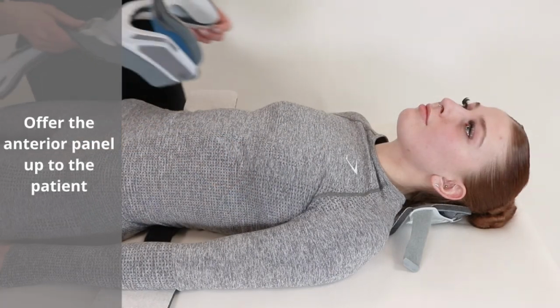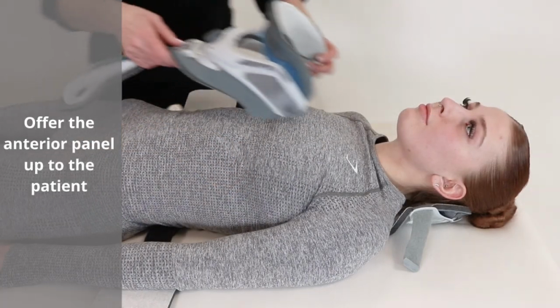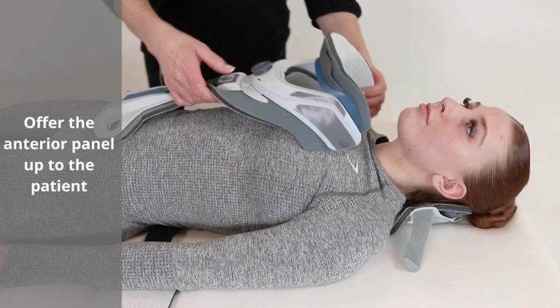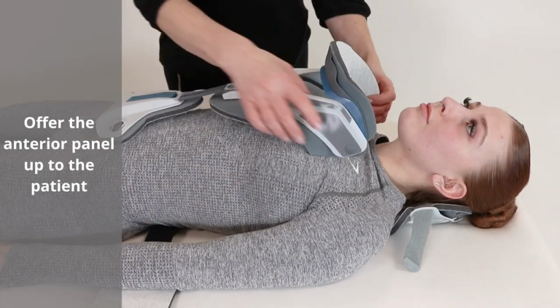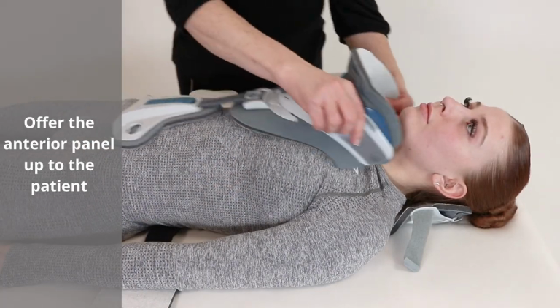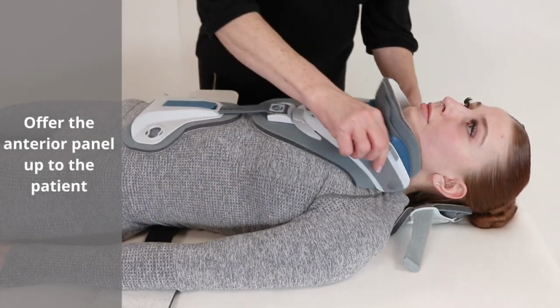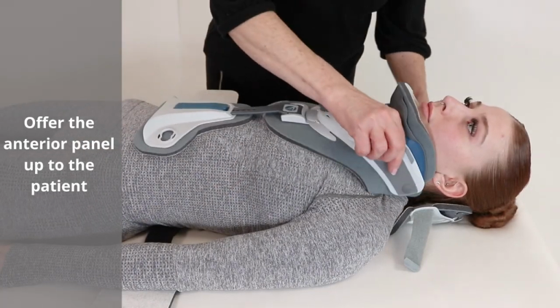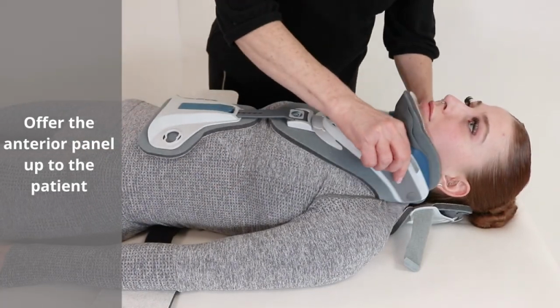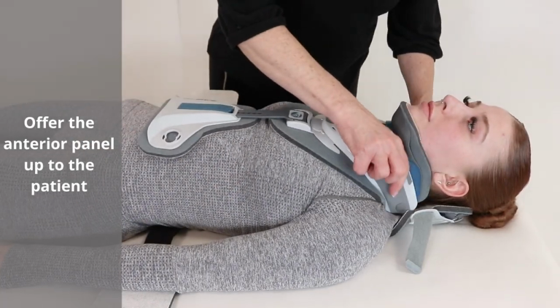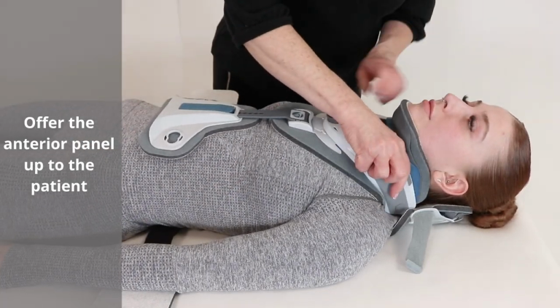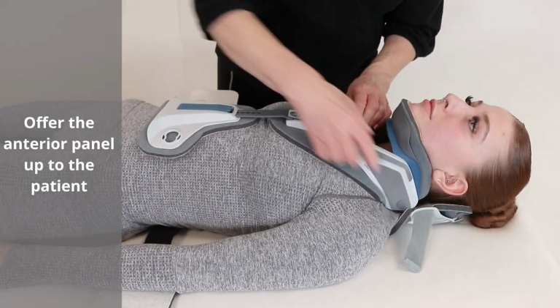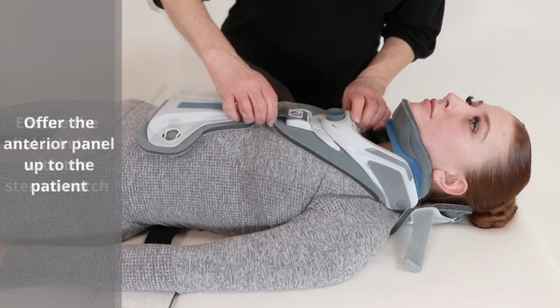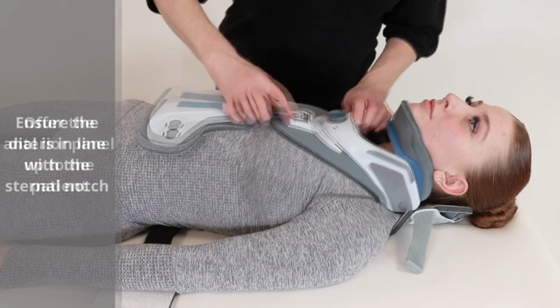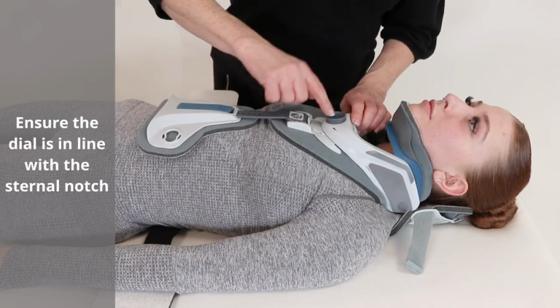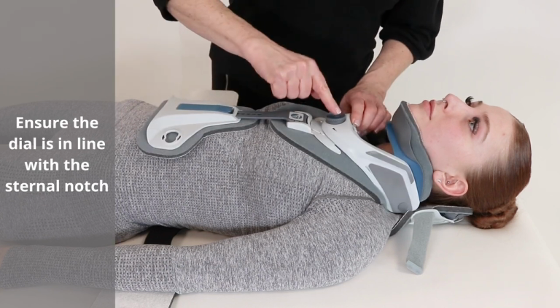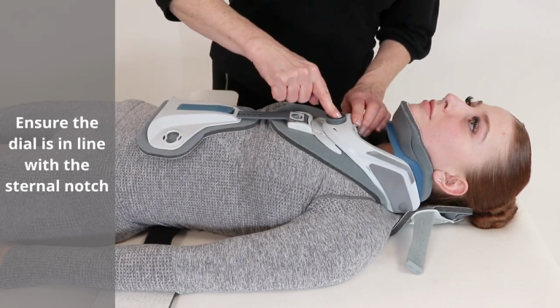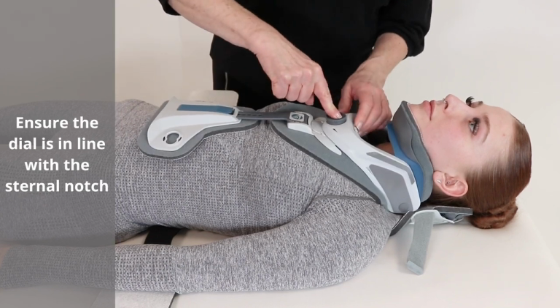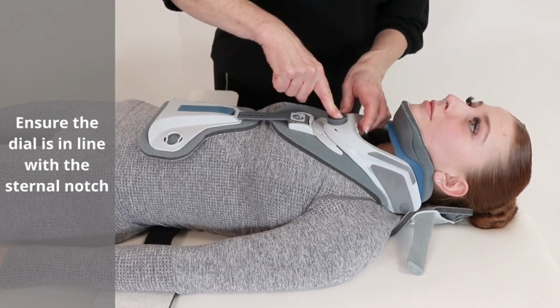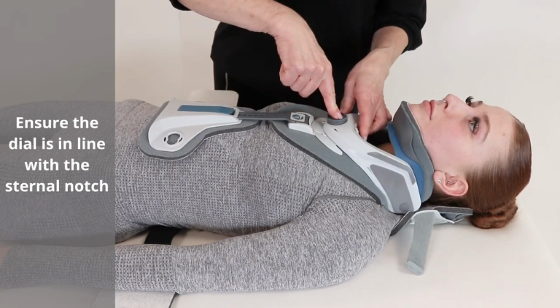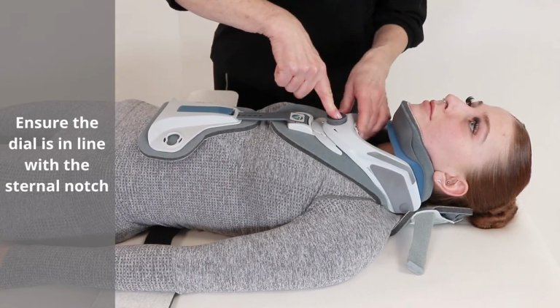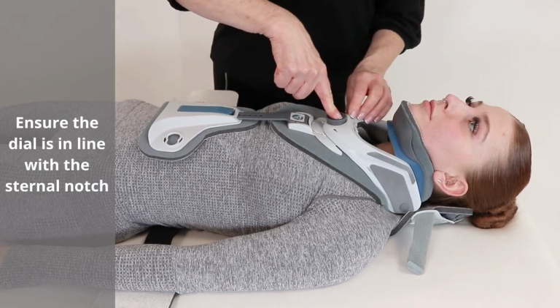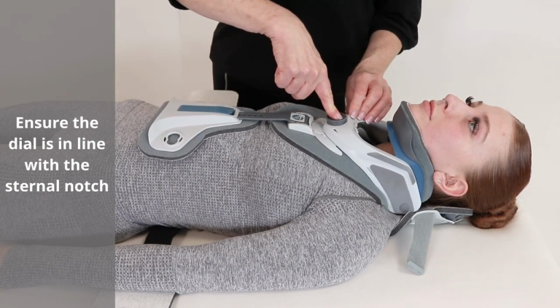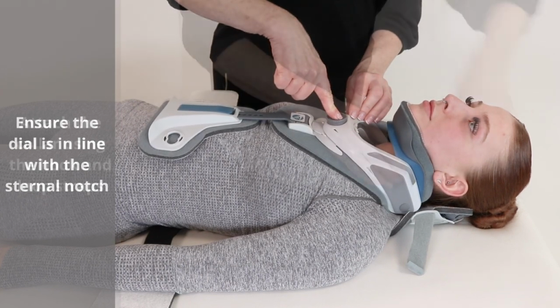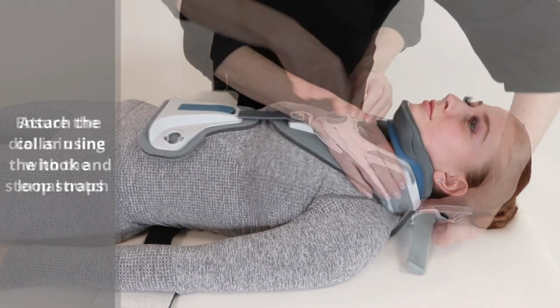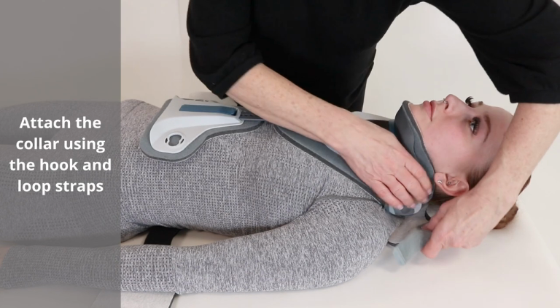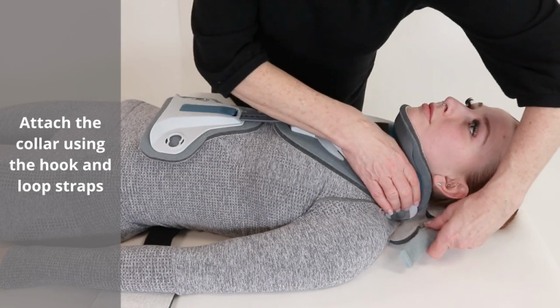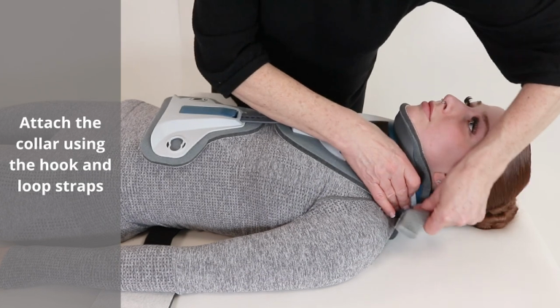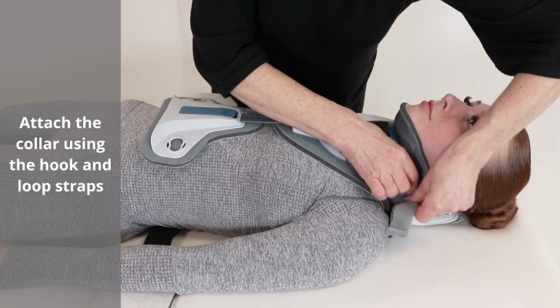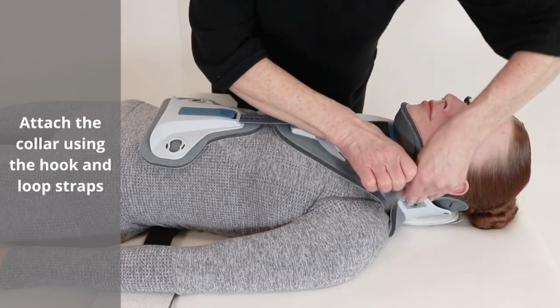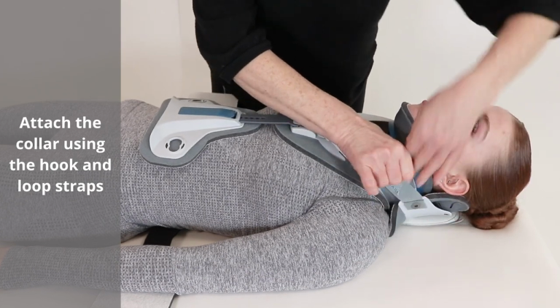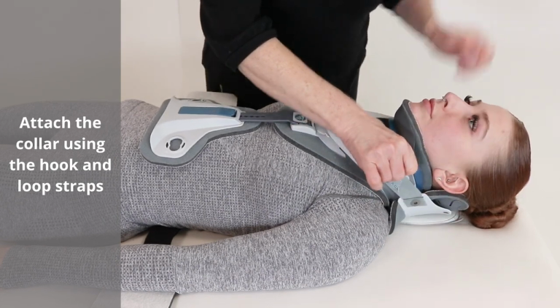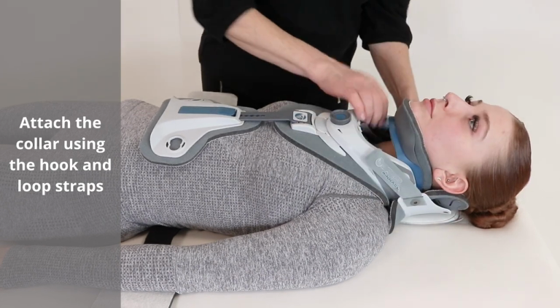Offer the anterior panel up to the patient. Ensure the dial is in line with the sternal notch. Attach the collar using the hook and loop straps.